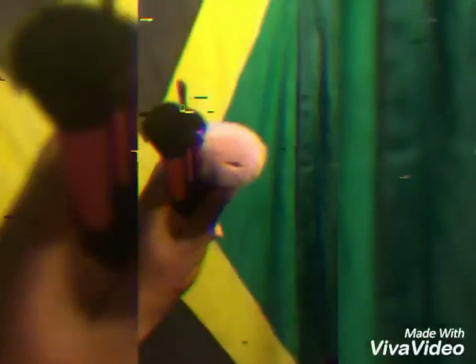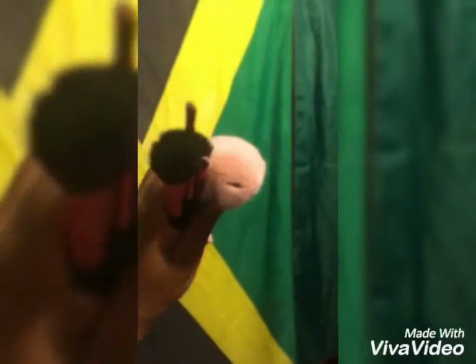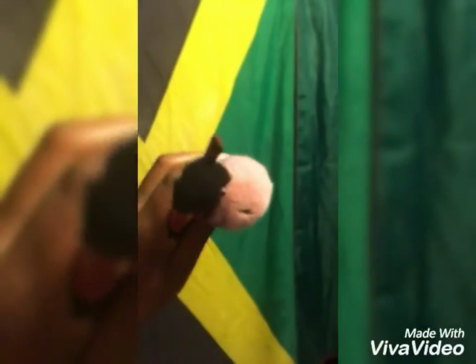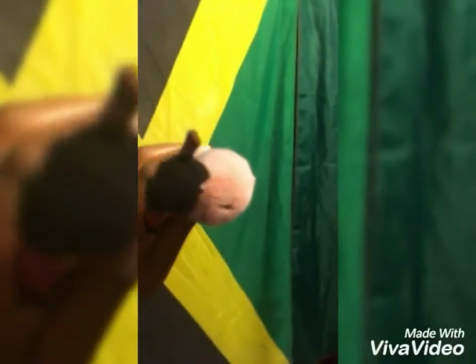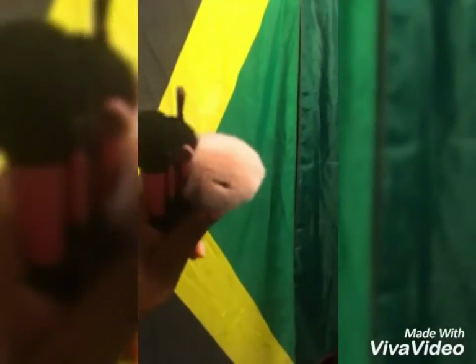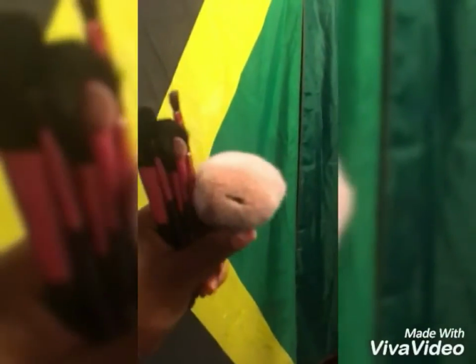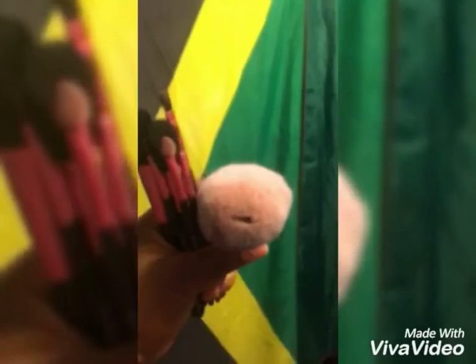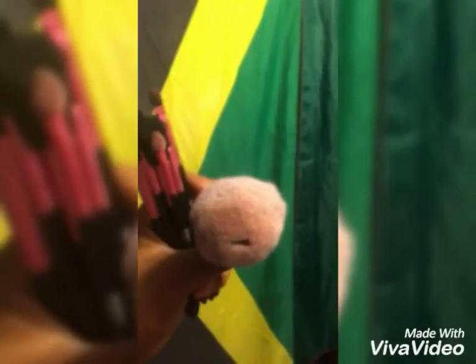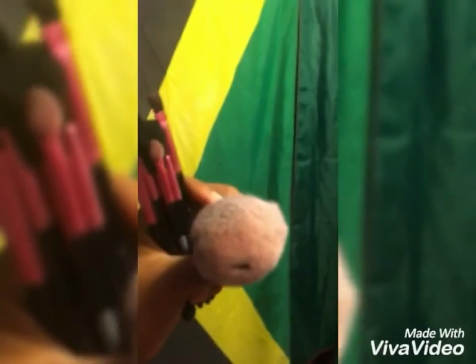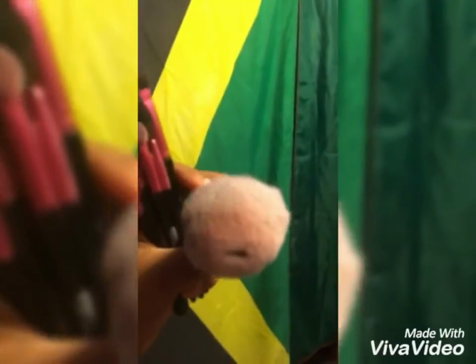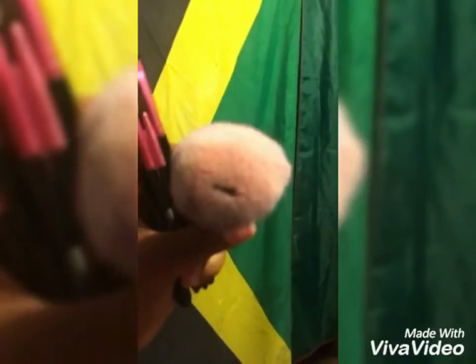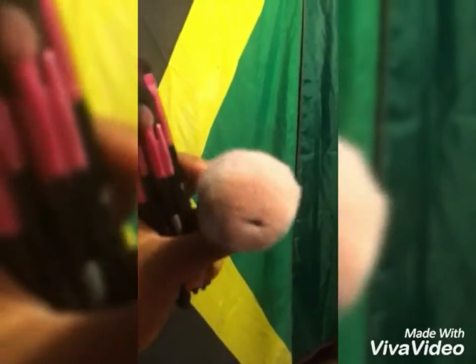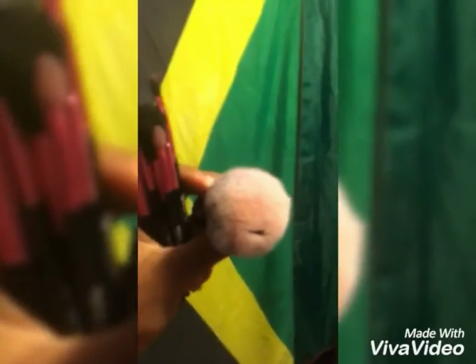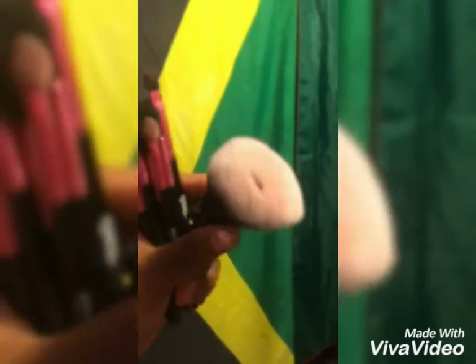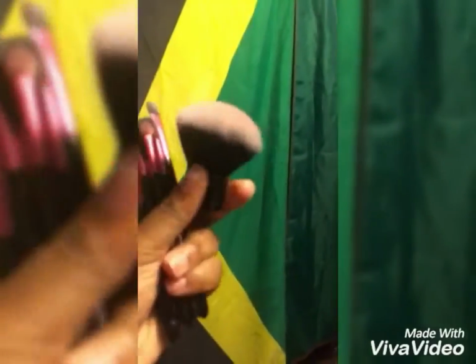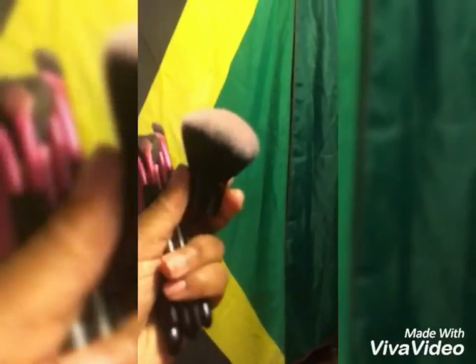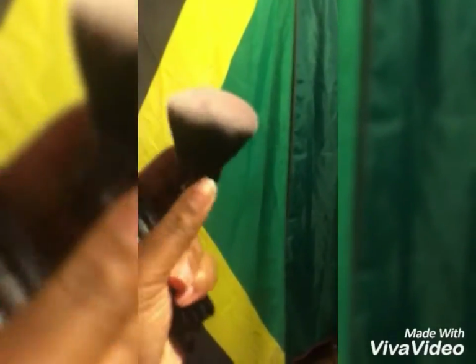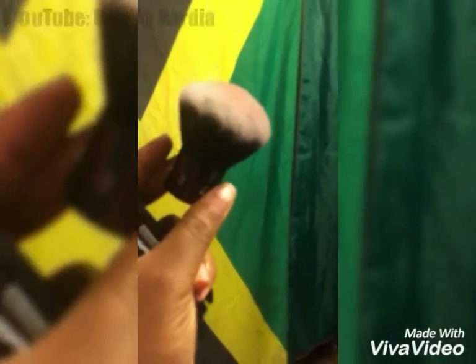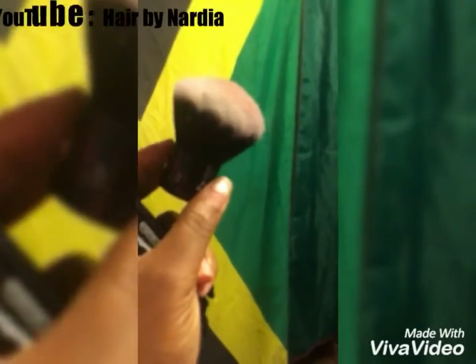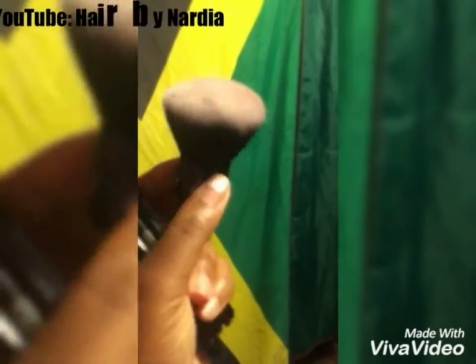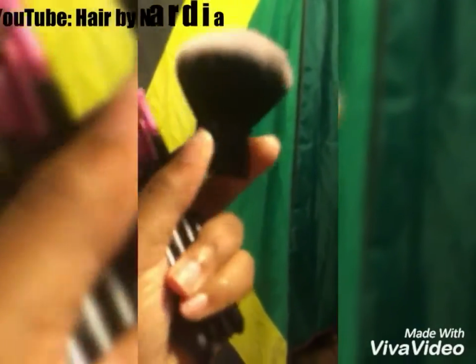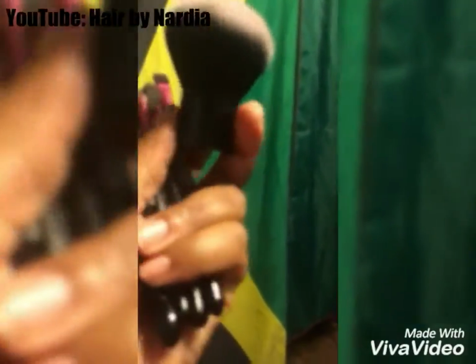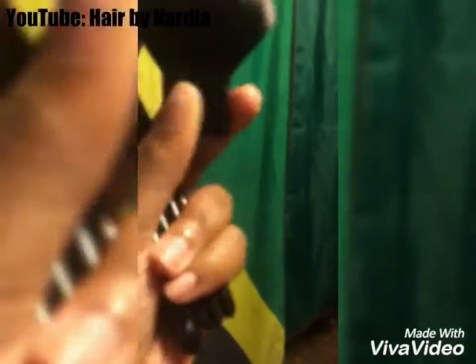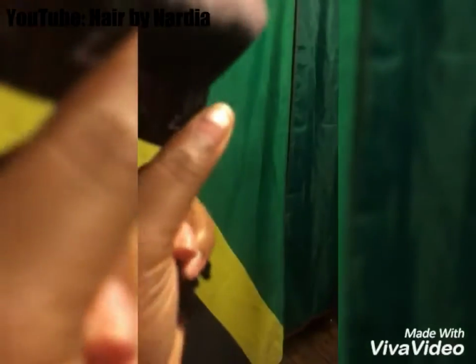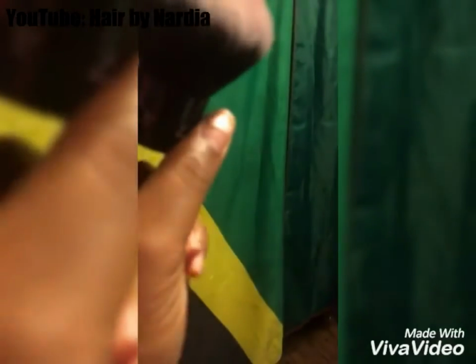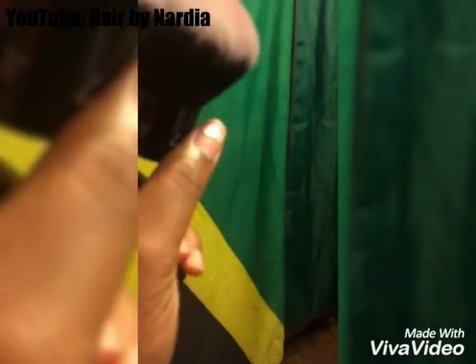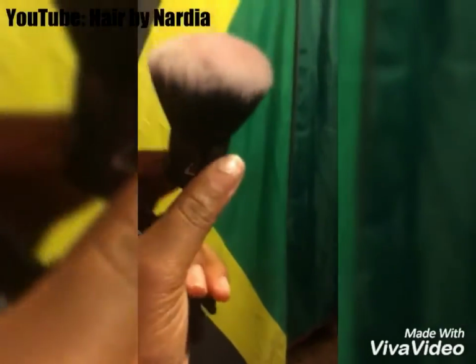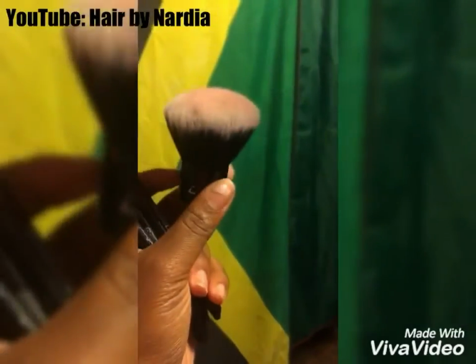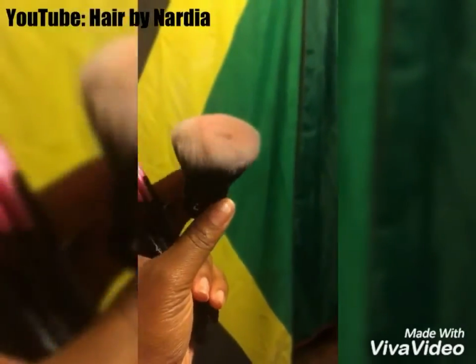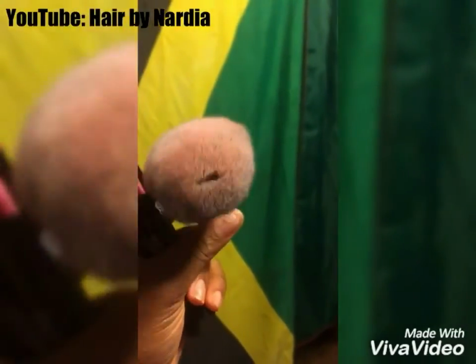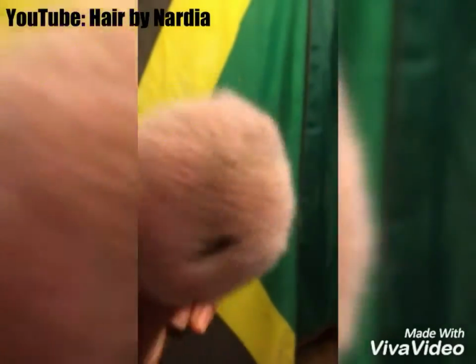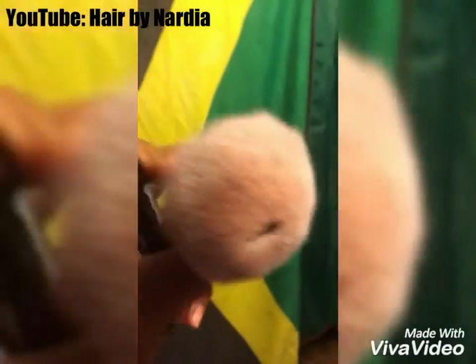So today I'm cleaning my brushes. By the way, that's the Kabuki brush from Wonder Brow 2. Love them to death.